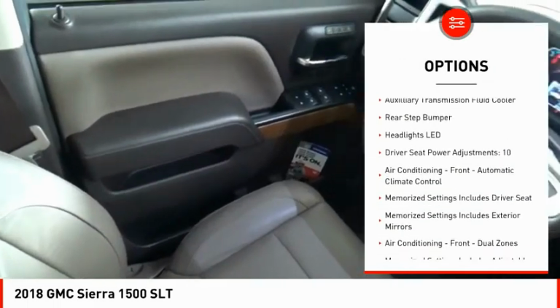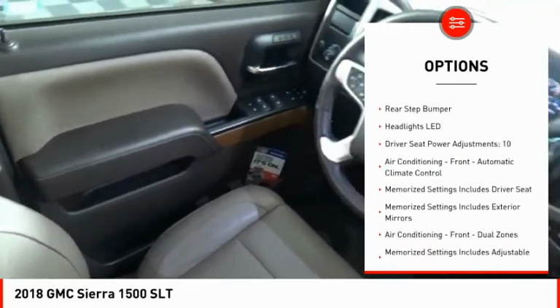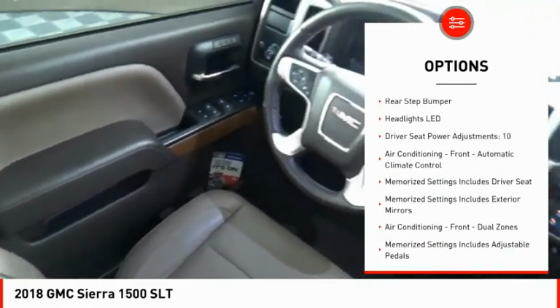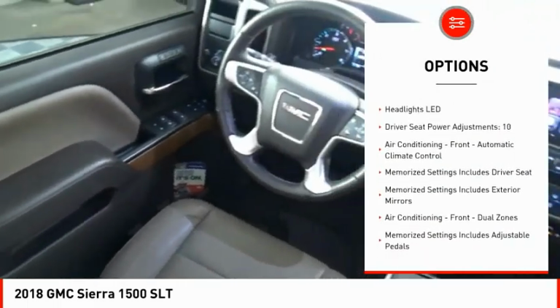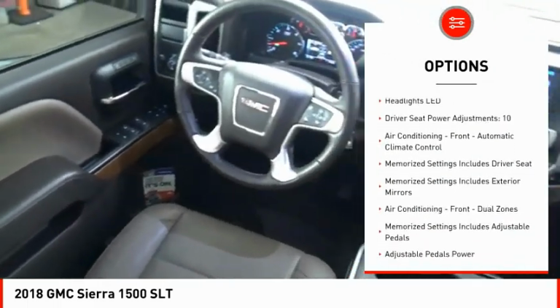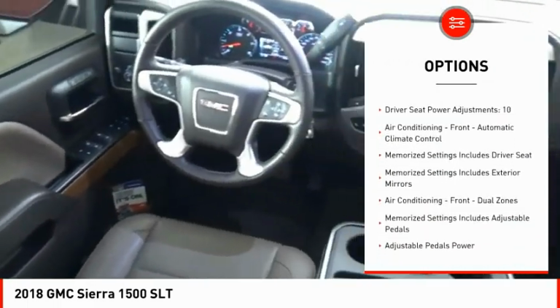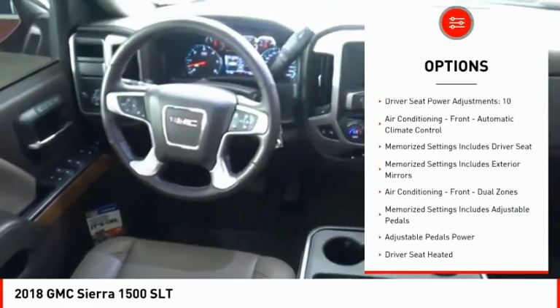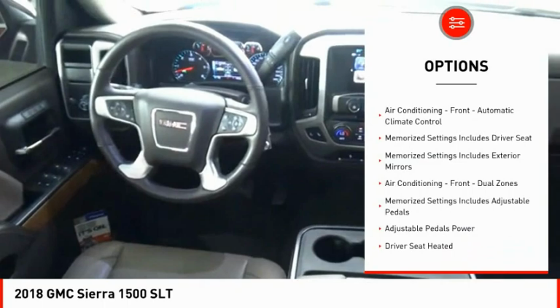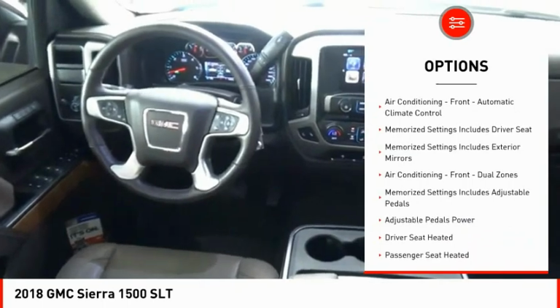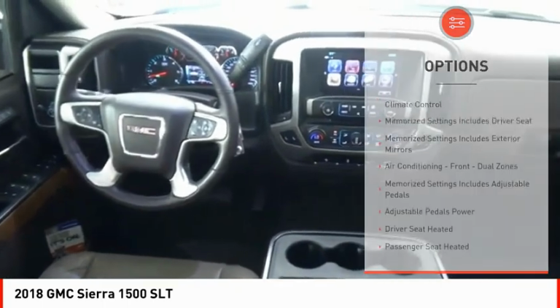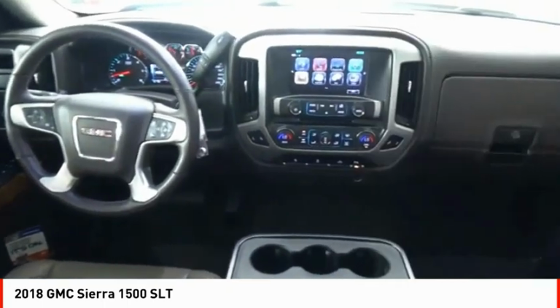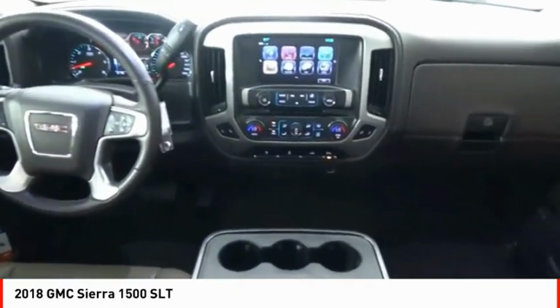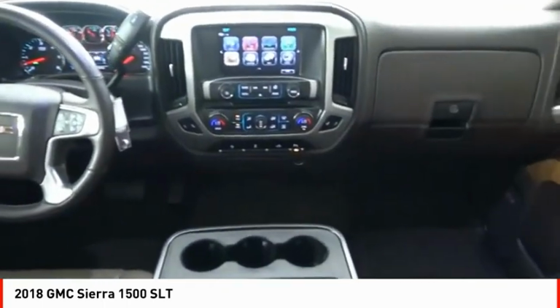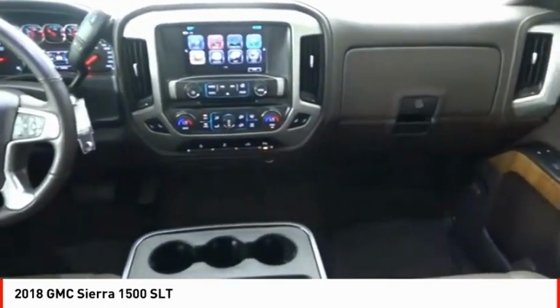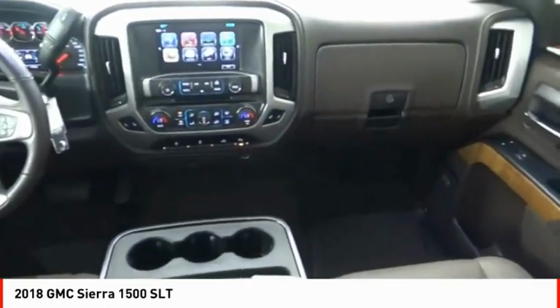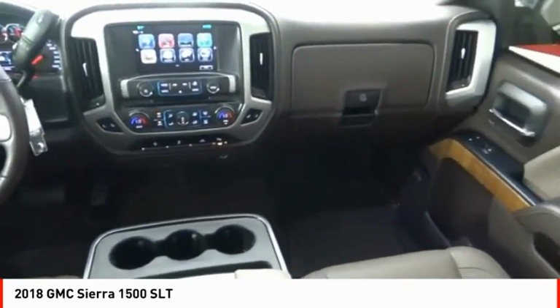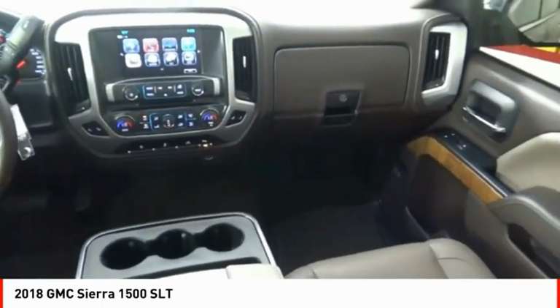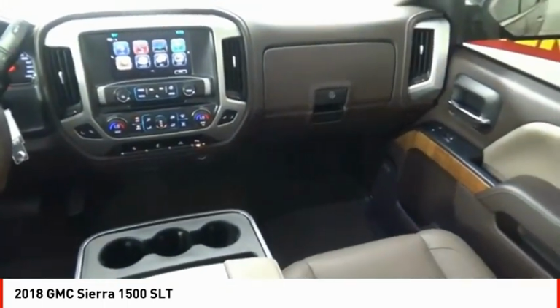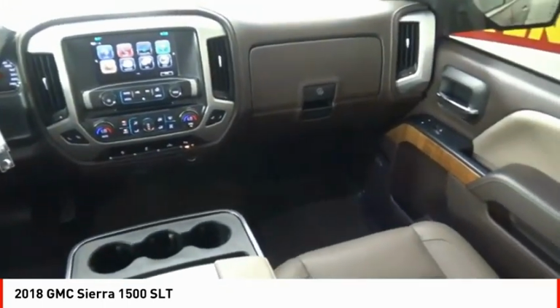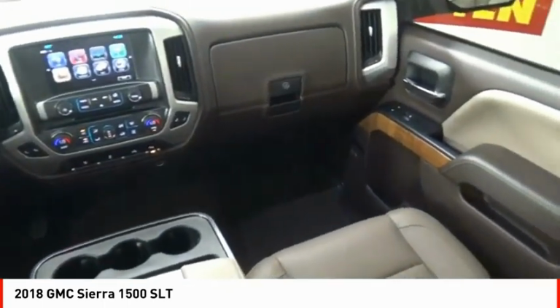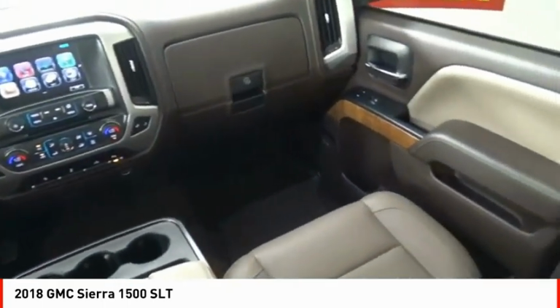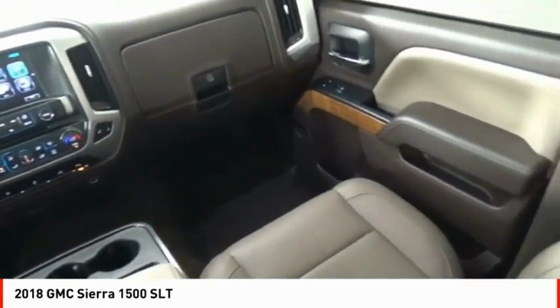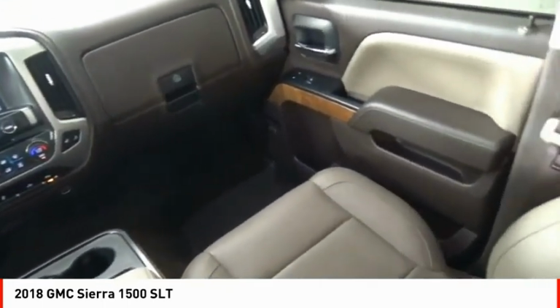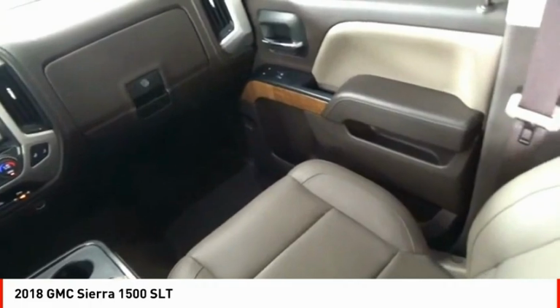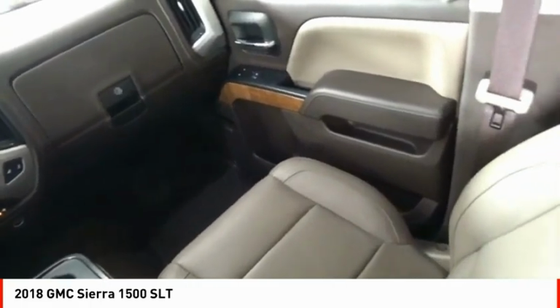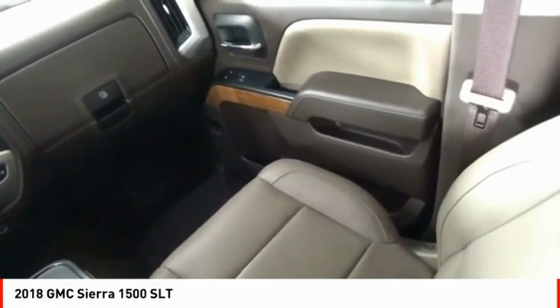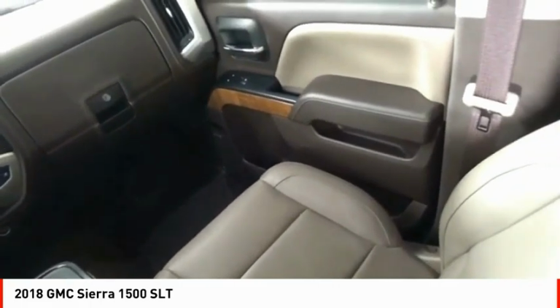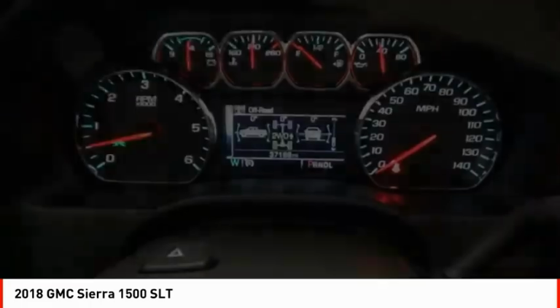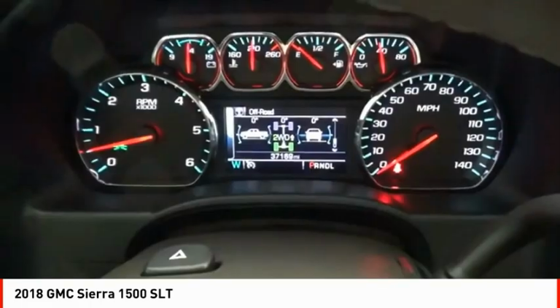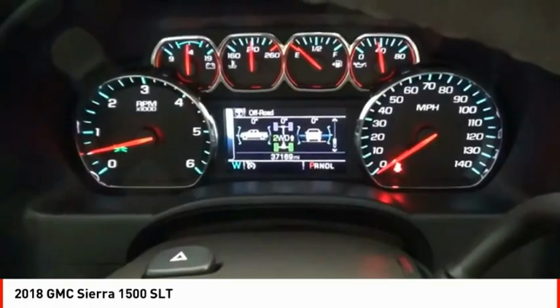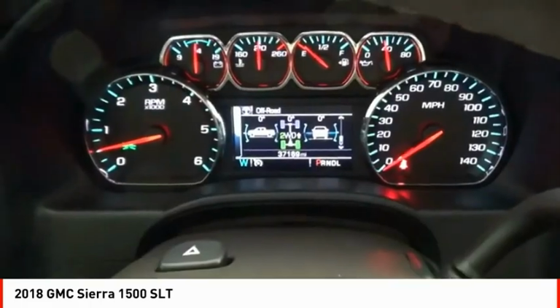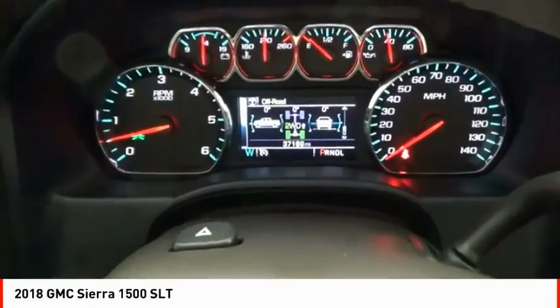Active grille shutters, traction control, stability control, front suspension type strut, roll stability control, auxiliary transmission fluid cooler, rear step bumper.